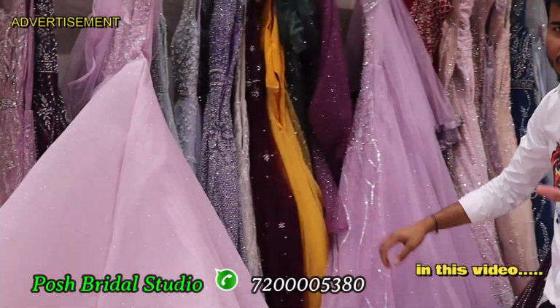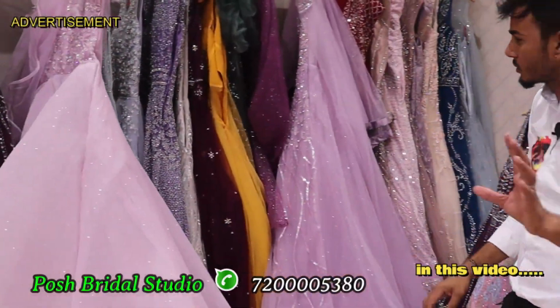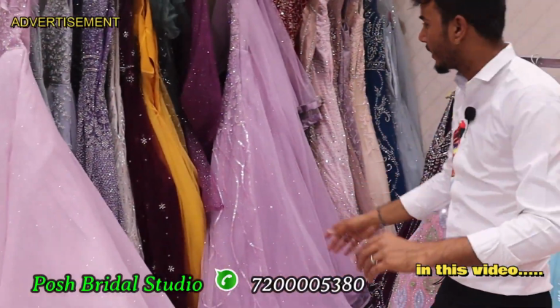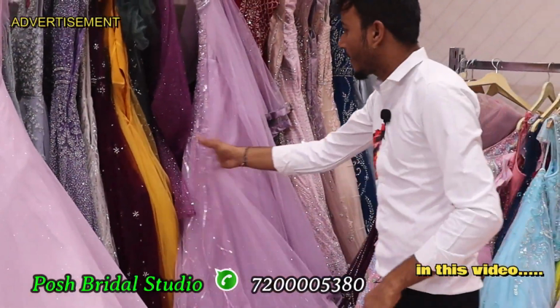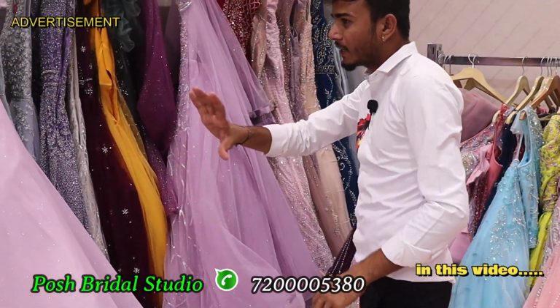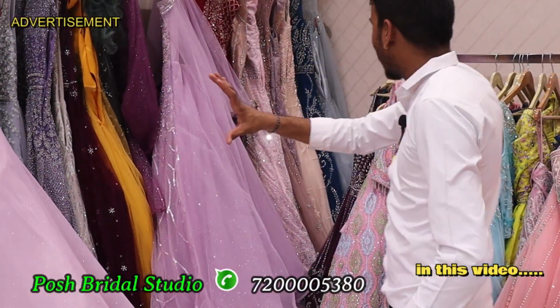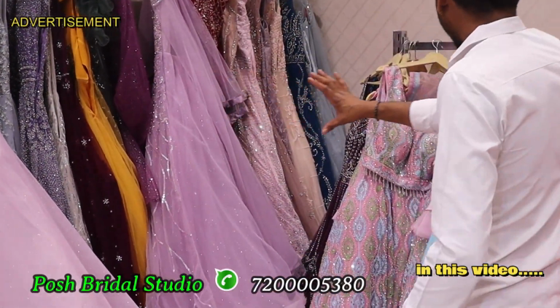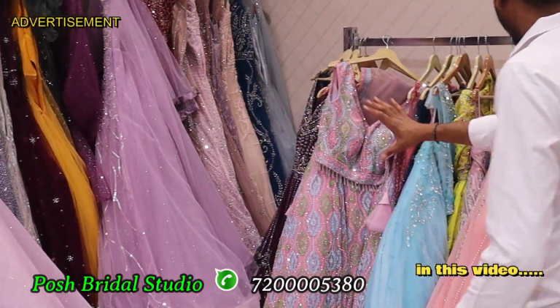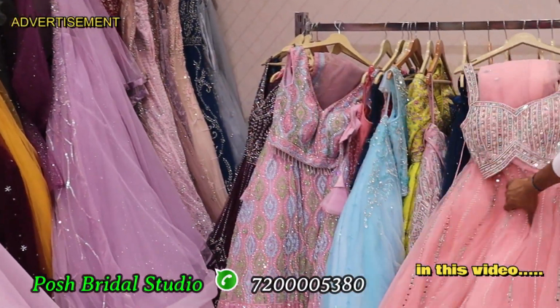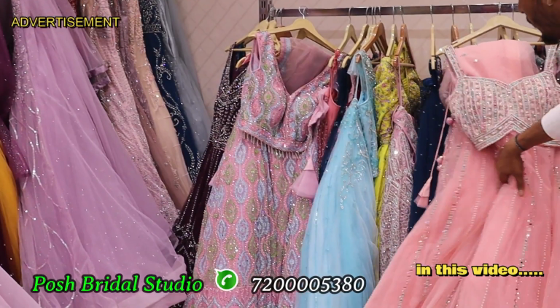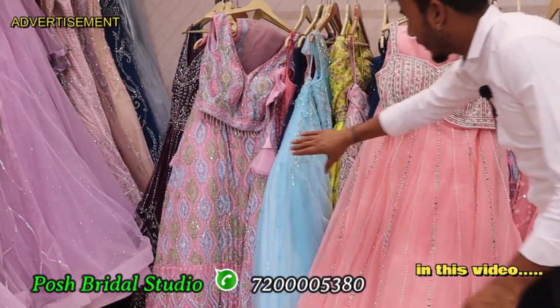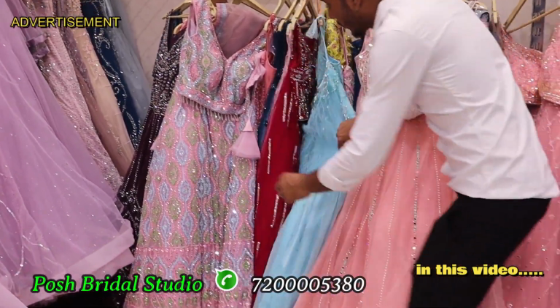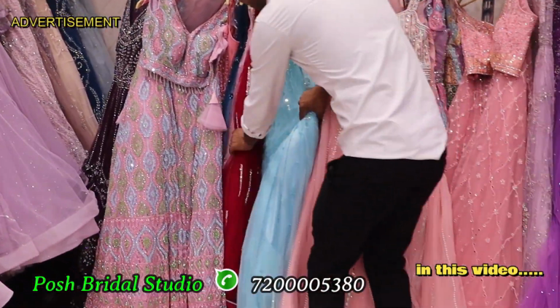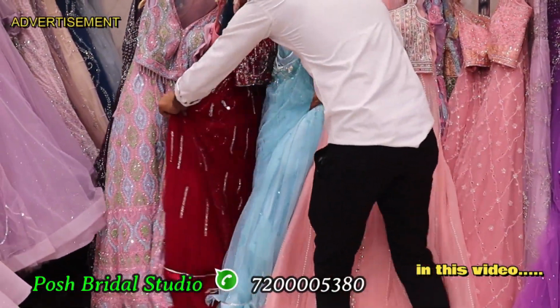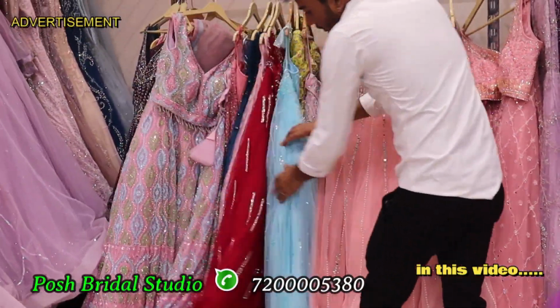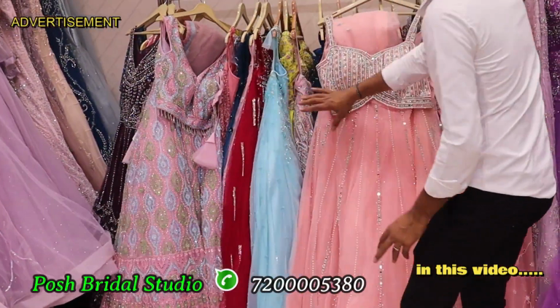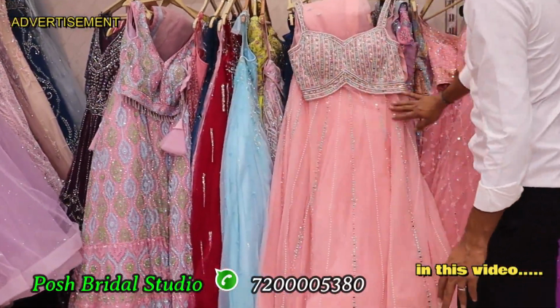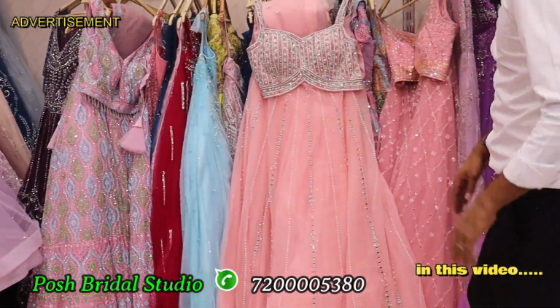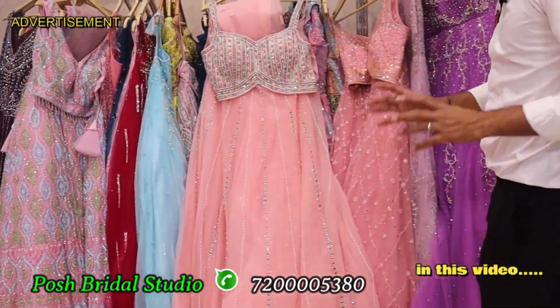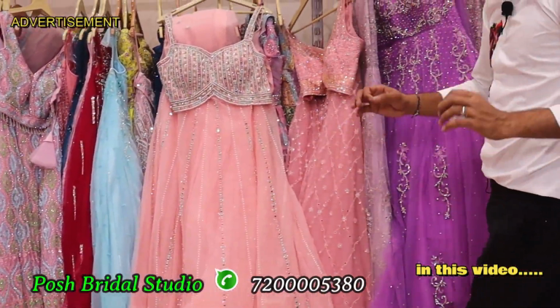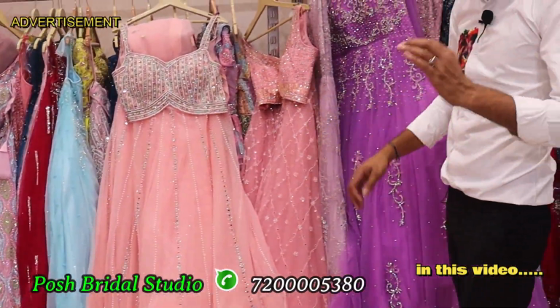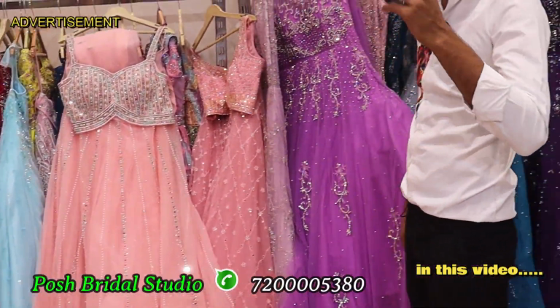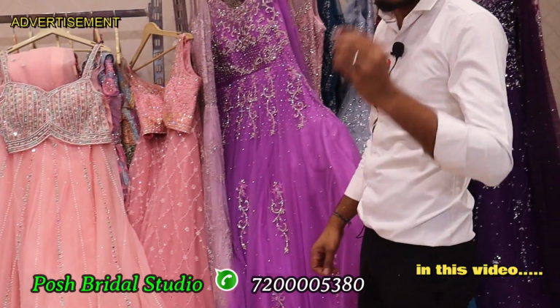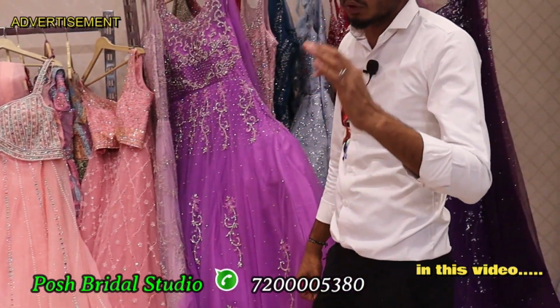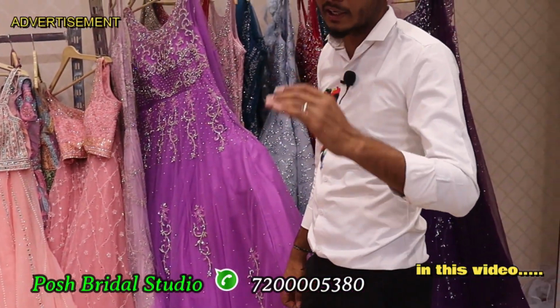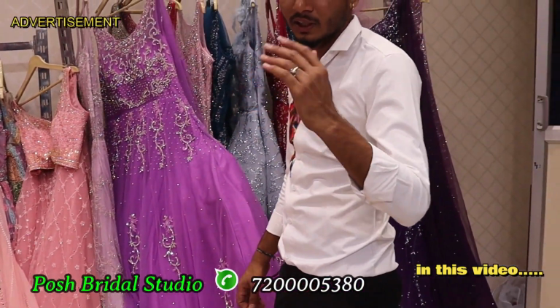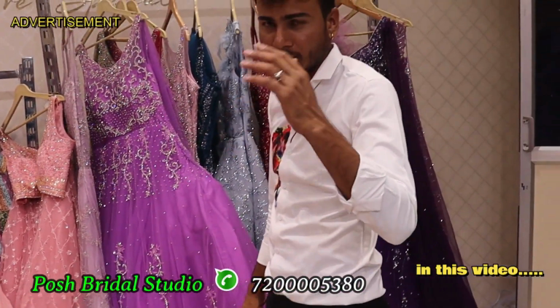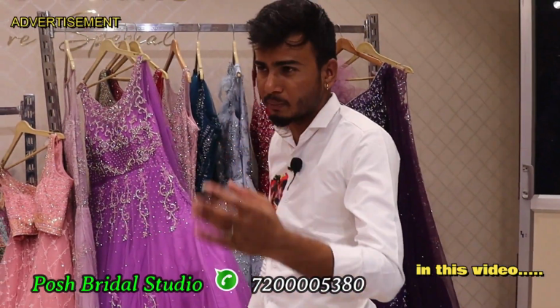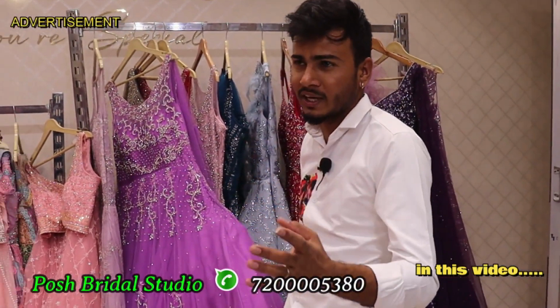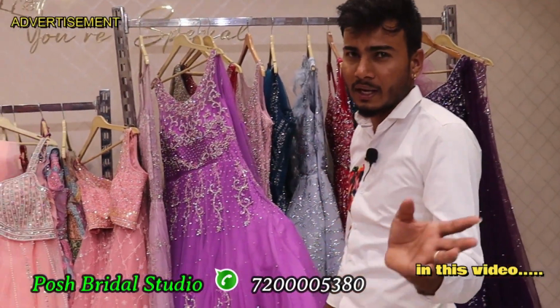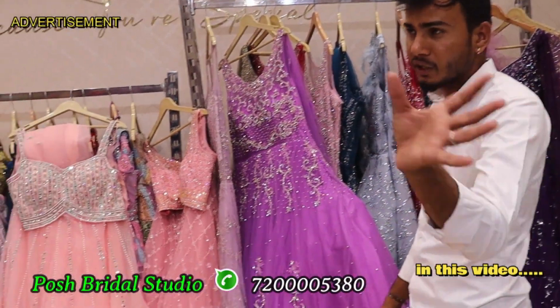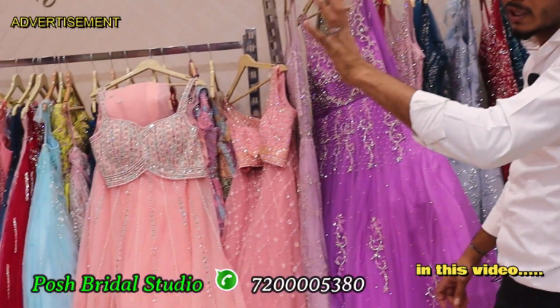Starting at 5000, it has a color chart, a bridal crop top, and a full bridal crop top. In the post bridal studio, it has a very latest collection and a new design.